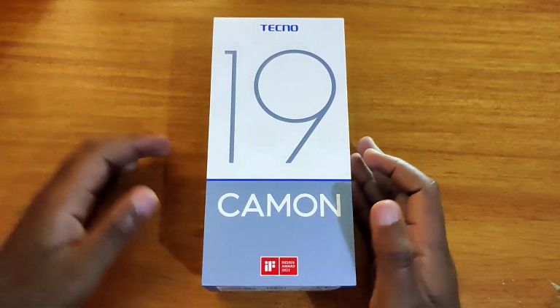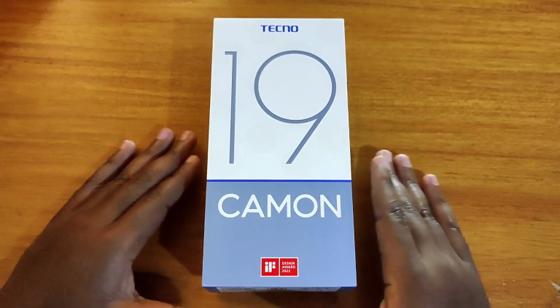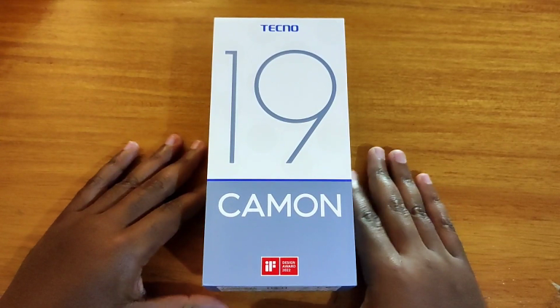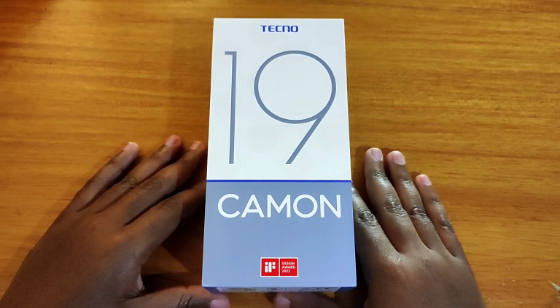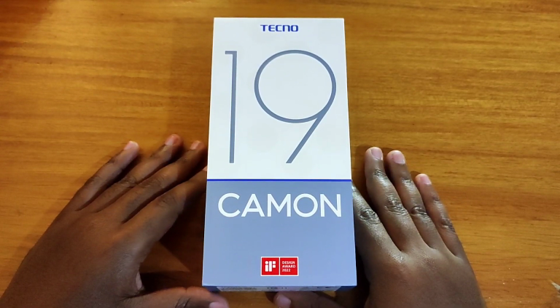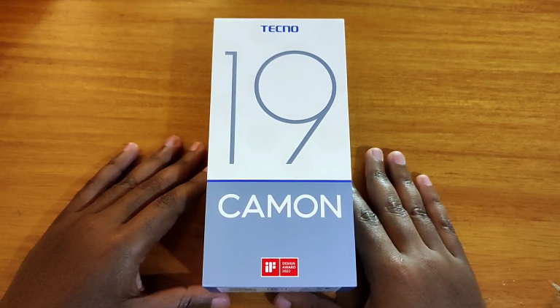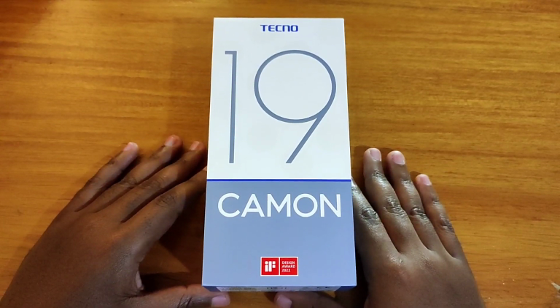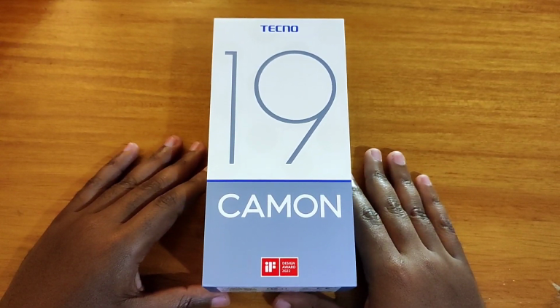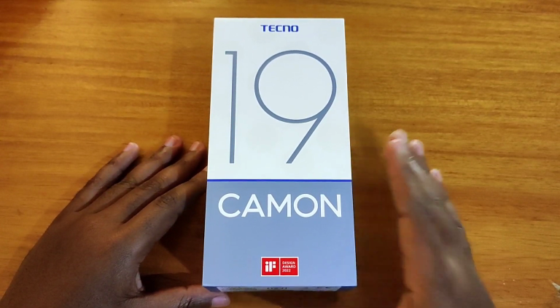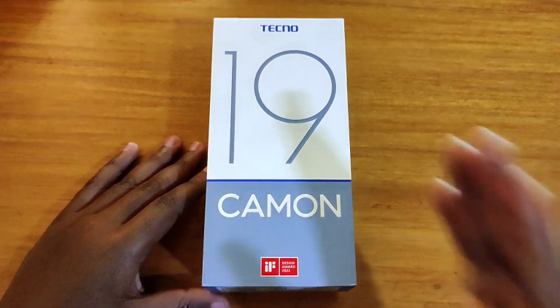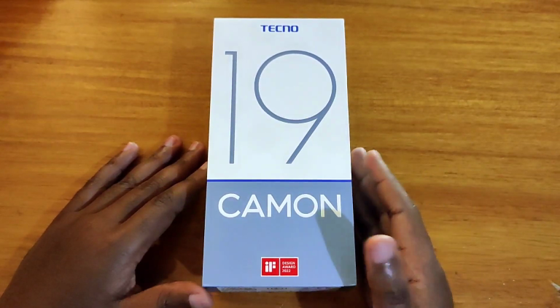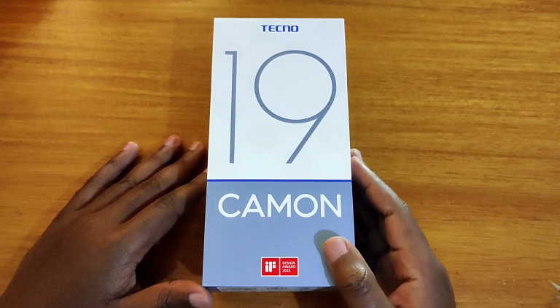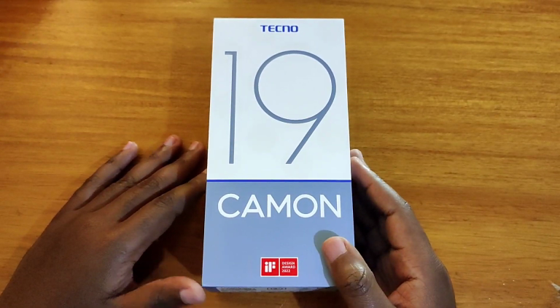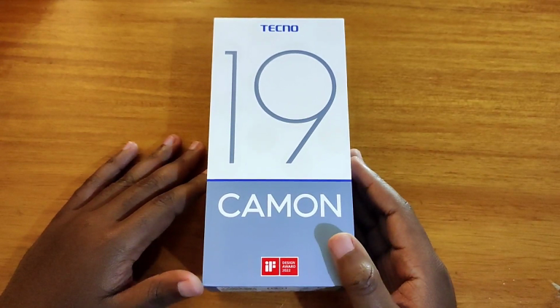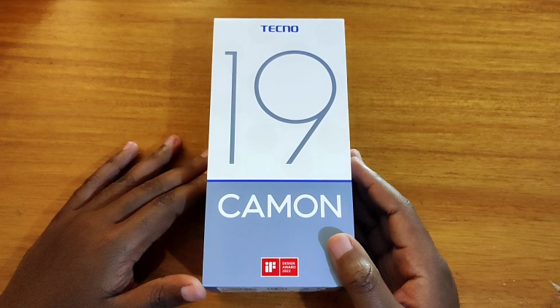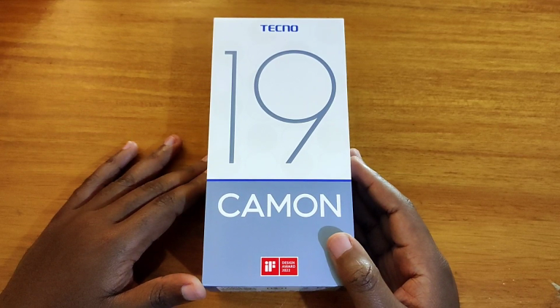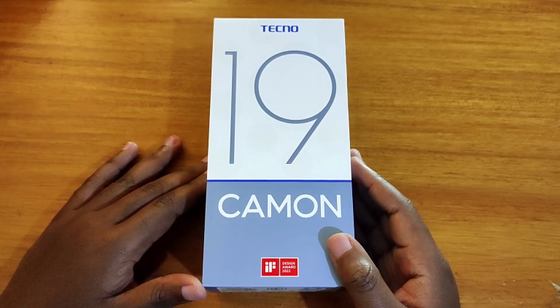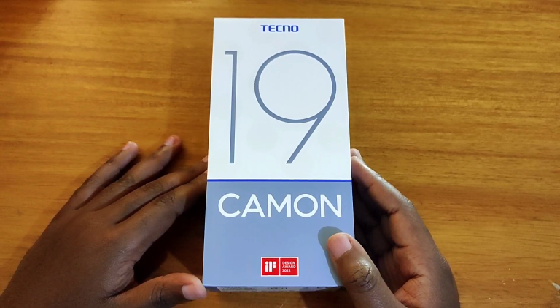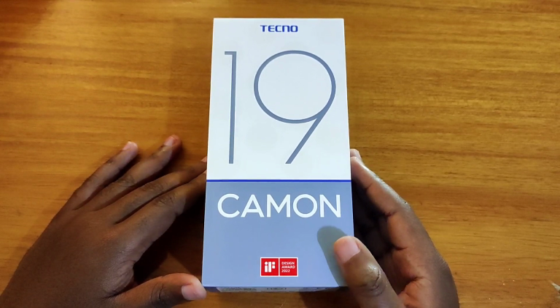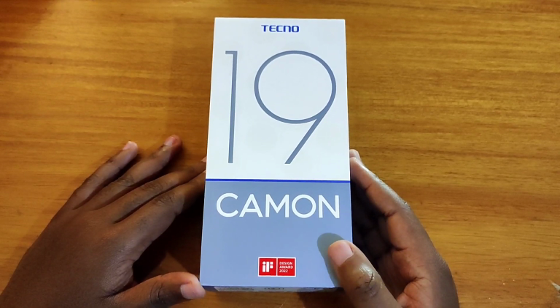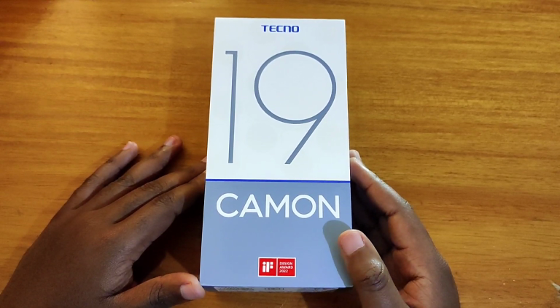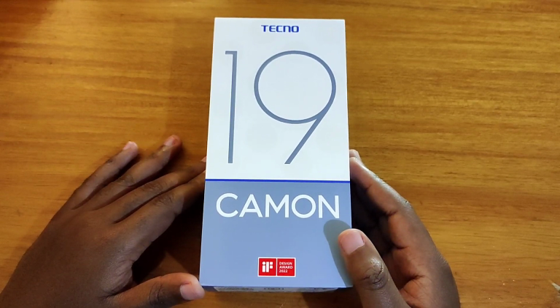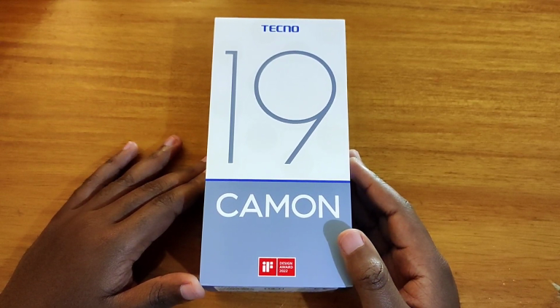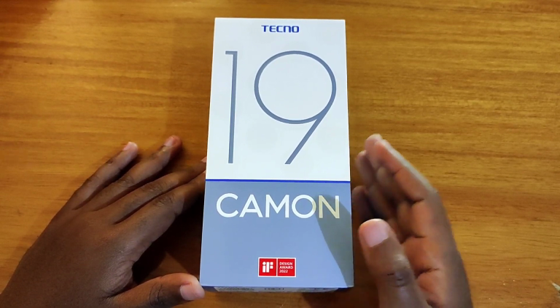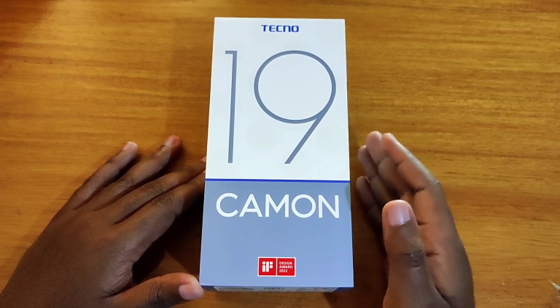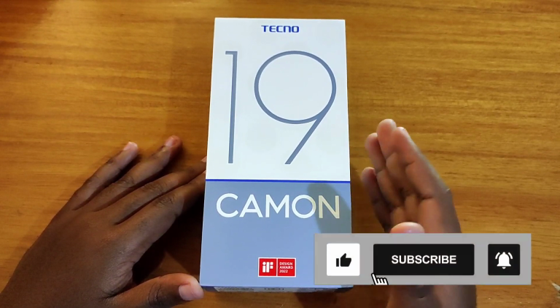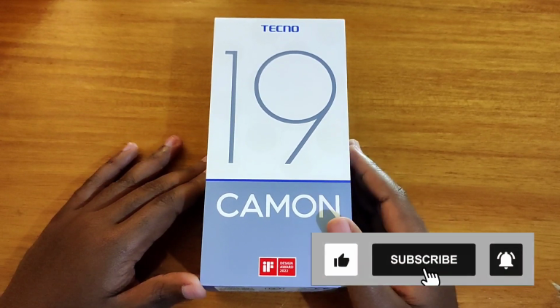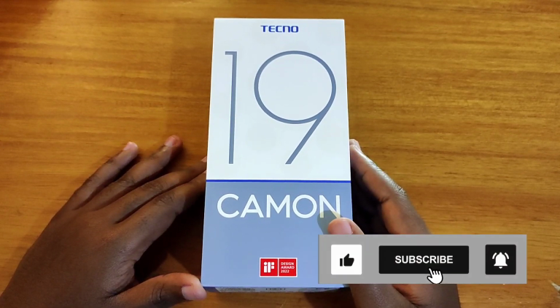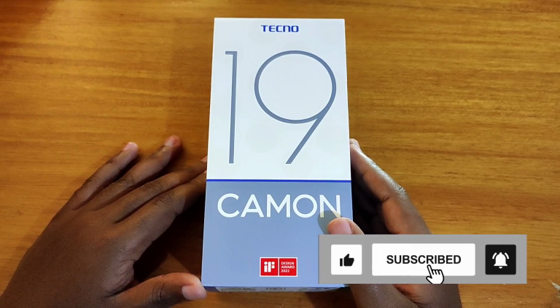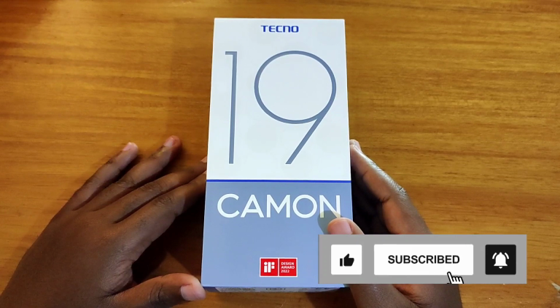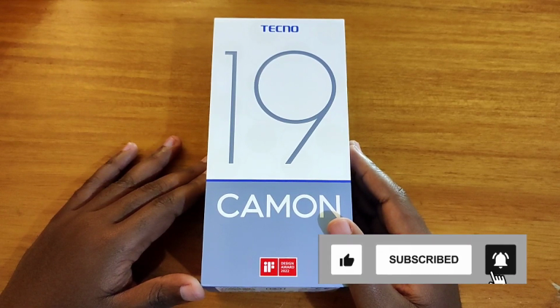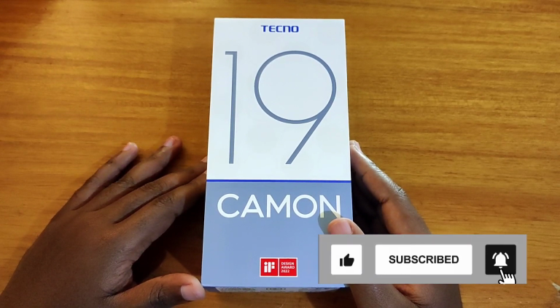Hey, what's up guys! This is a brand new video and today I'm going to be doing an unboxing and full review of the new Tecno Camon 19. If you're not subscribed, comment and subscribe, and if you end up liking the video, give me a thumbs up — I'll be grateful for that.